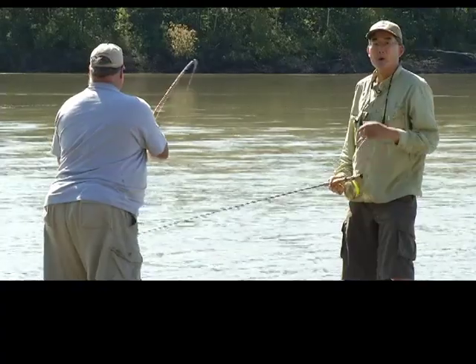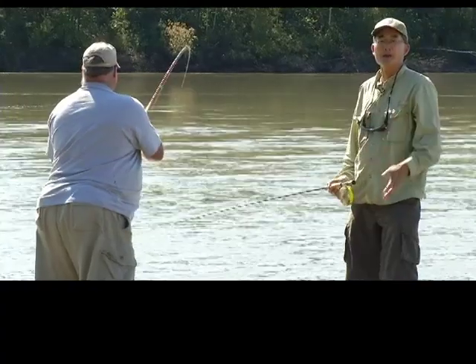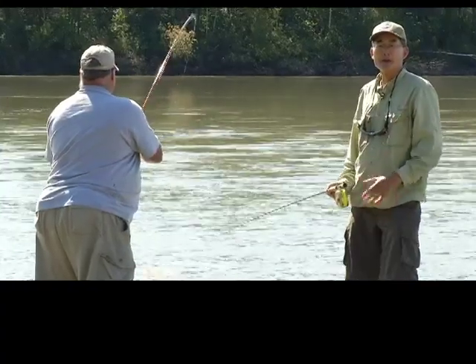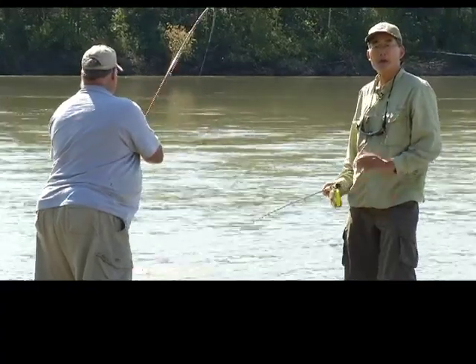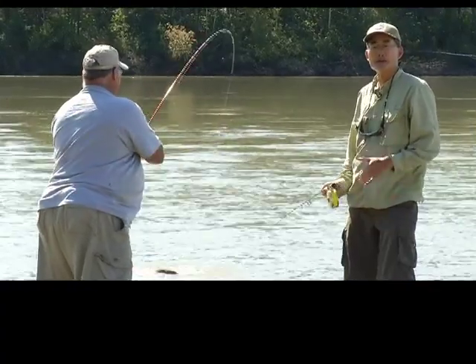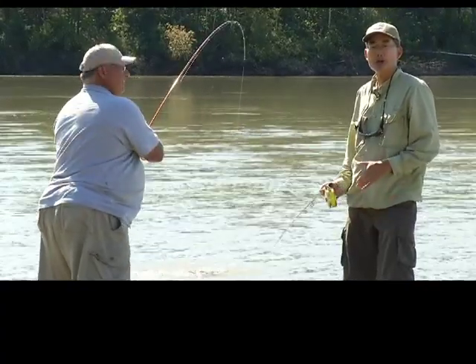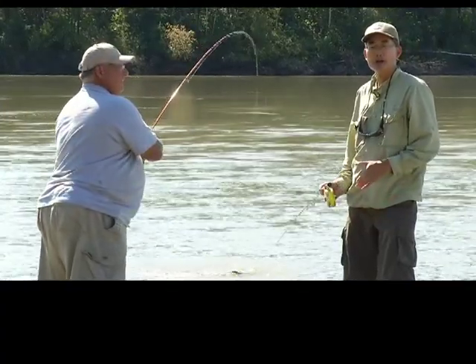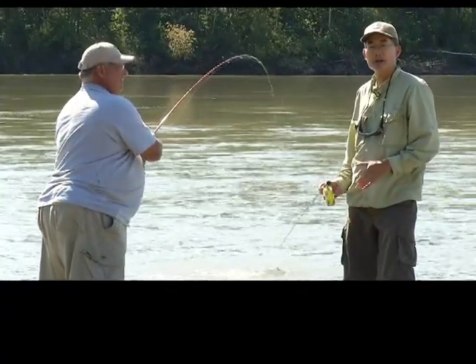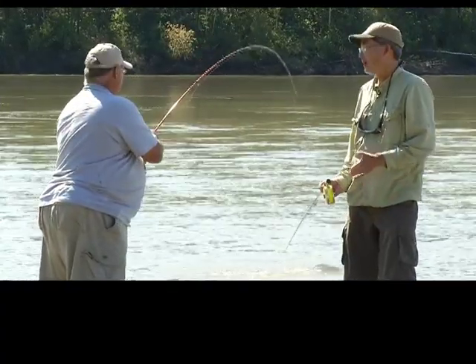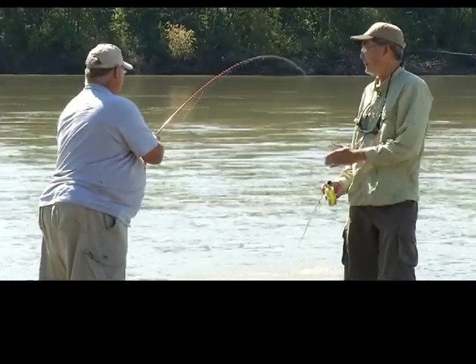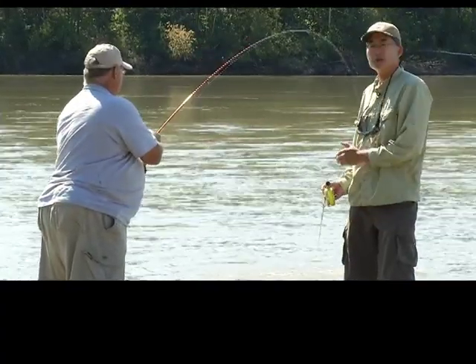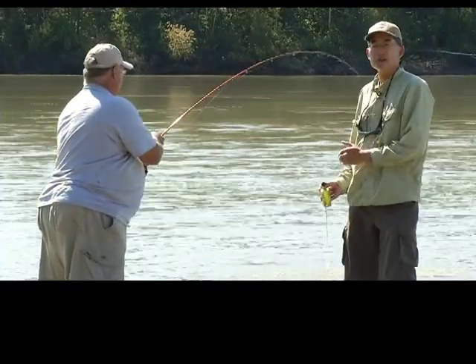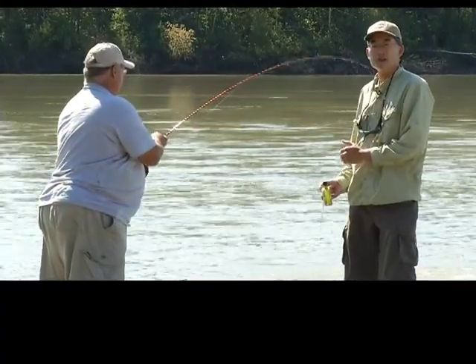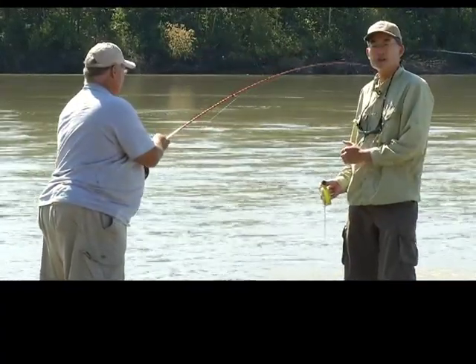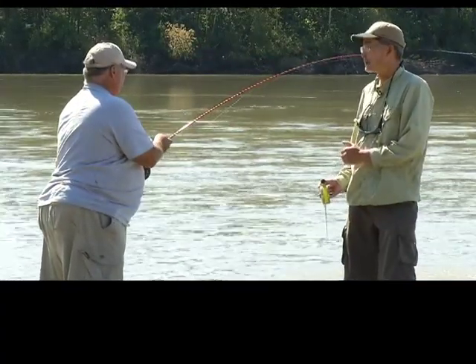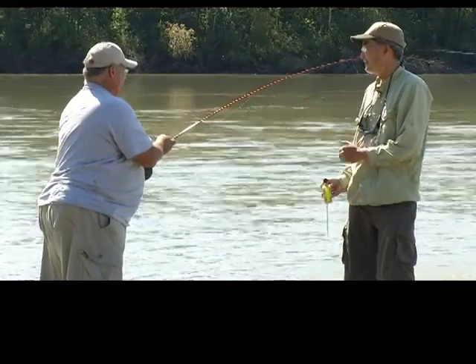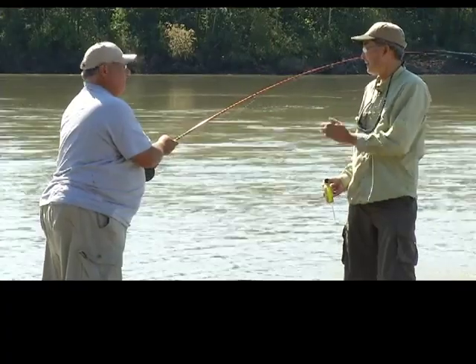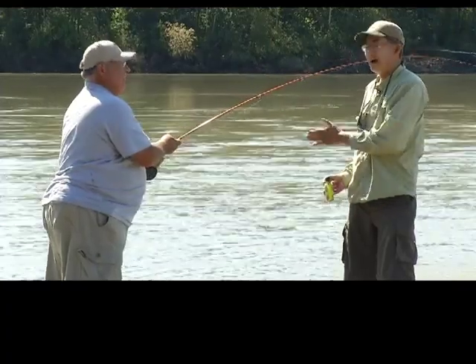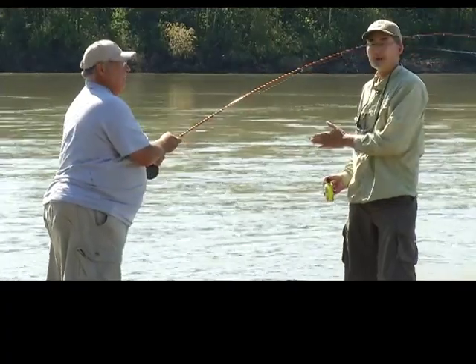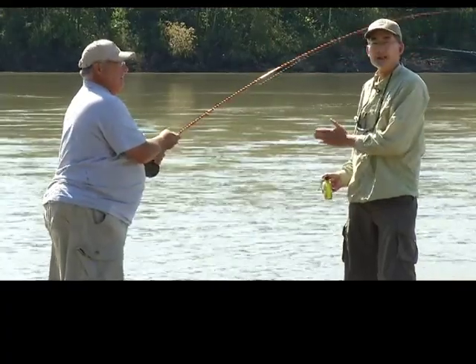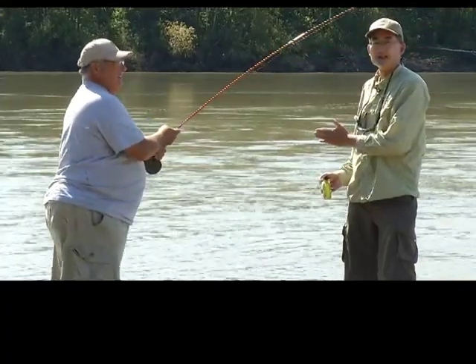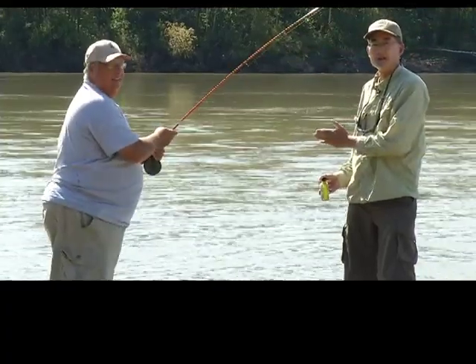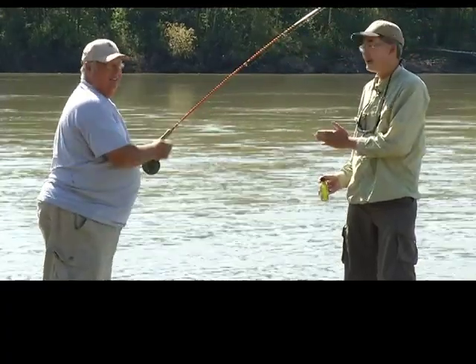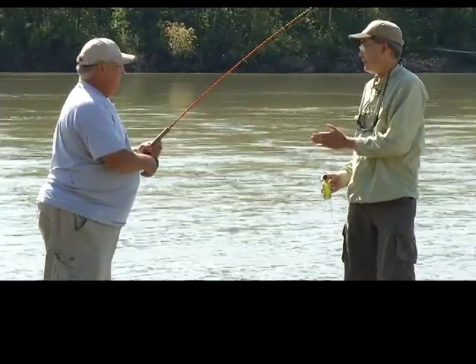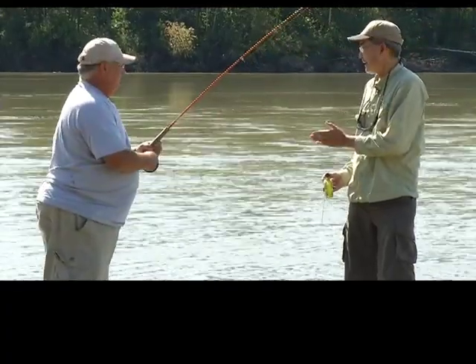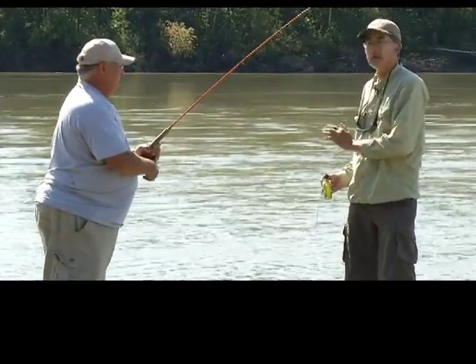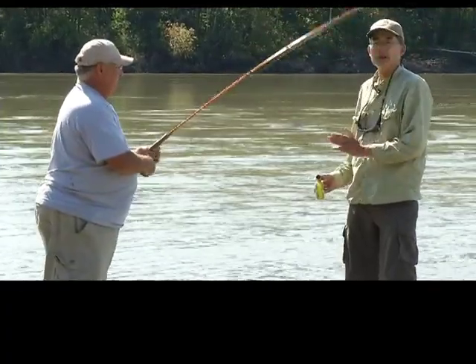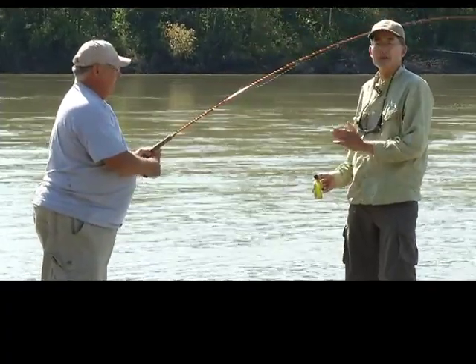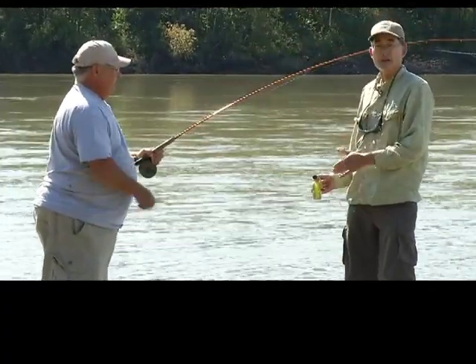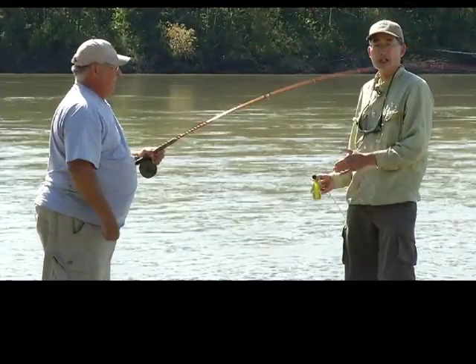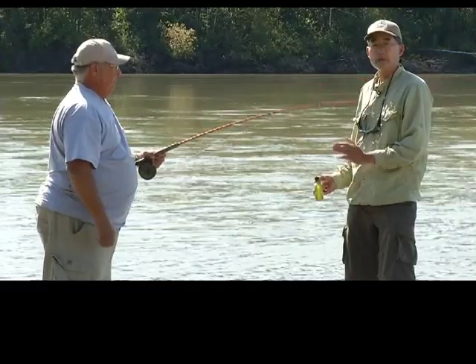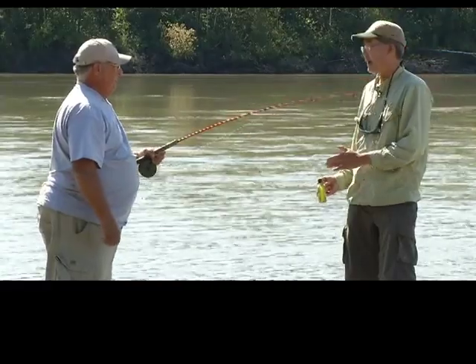Welcome to another episode of Go Fish BC on Shaw TV. We're on the Fraser River just upstream of Chilliwack. I'm with Nick Bassick, a good fishing friend, and we're fly fishing today for pink salmon.